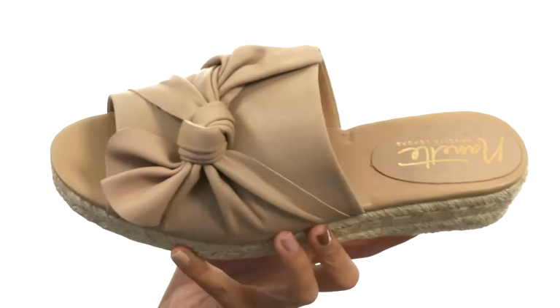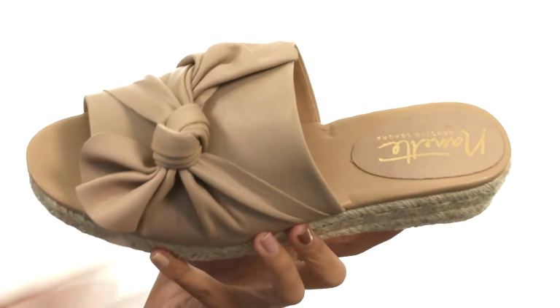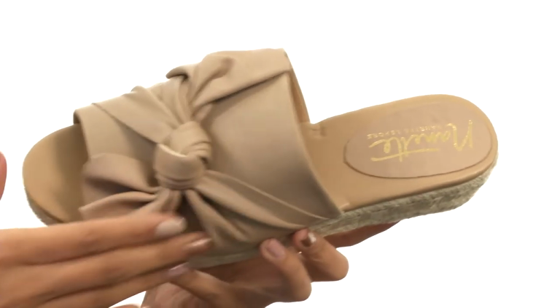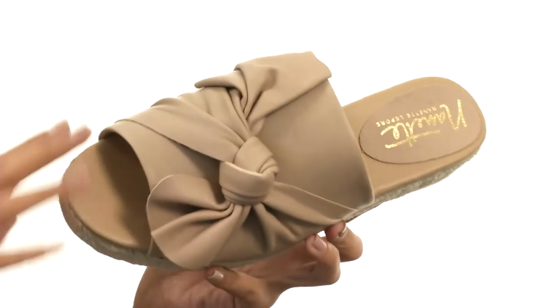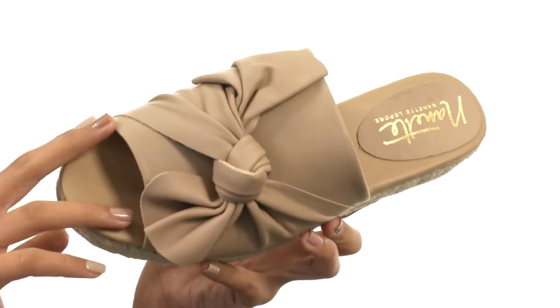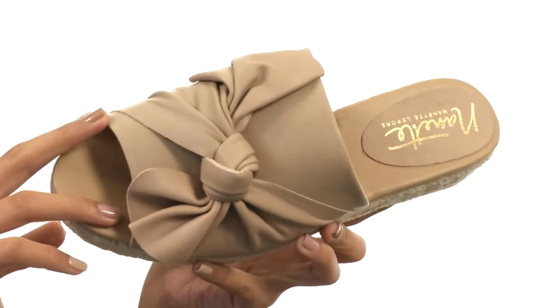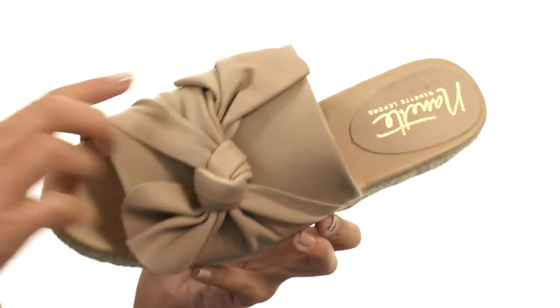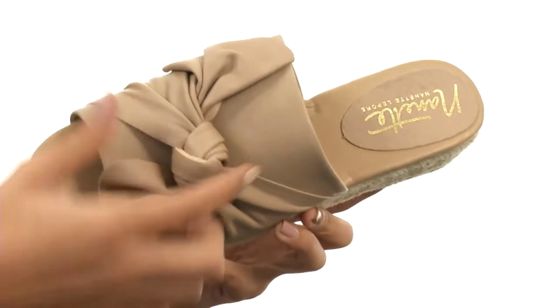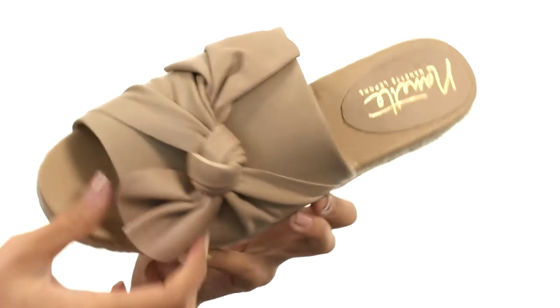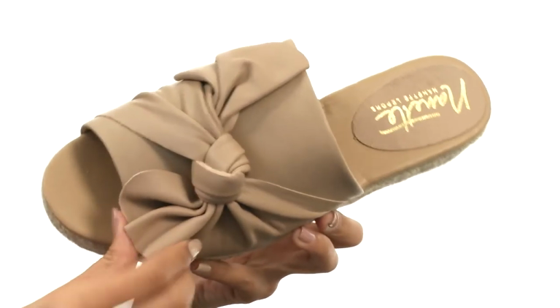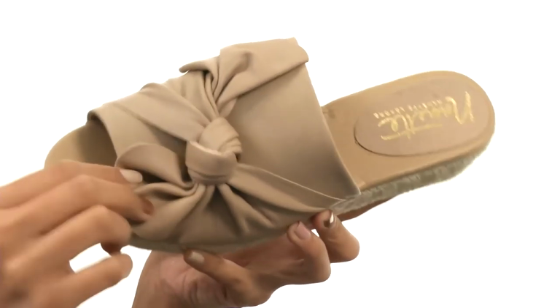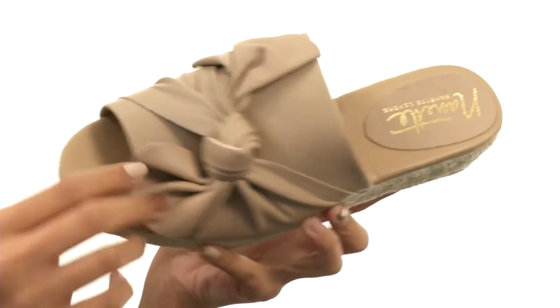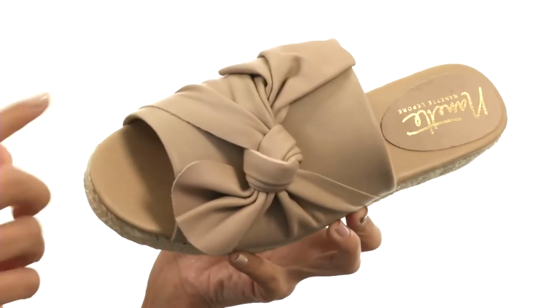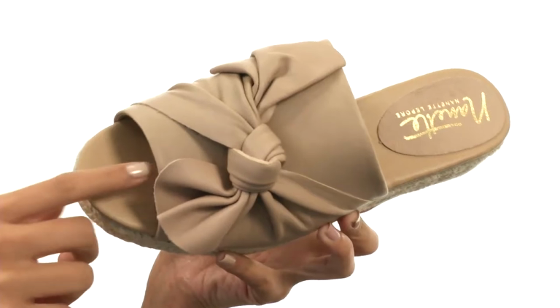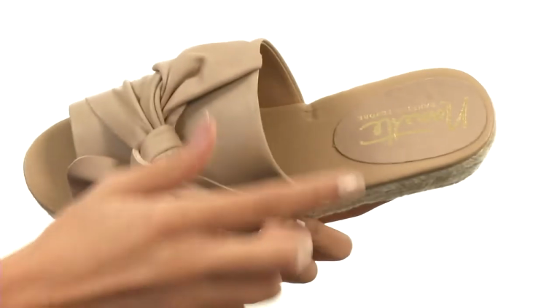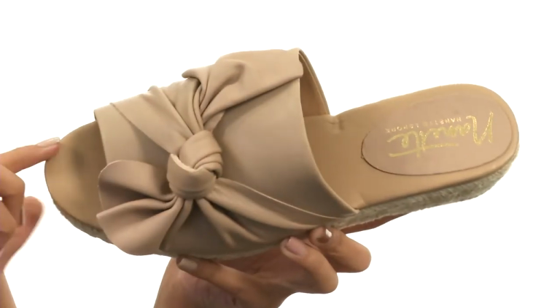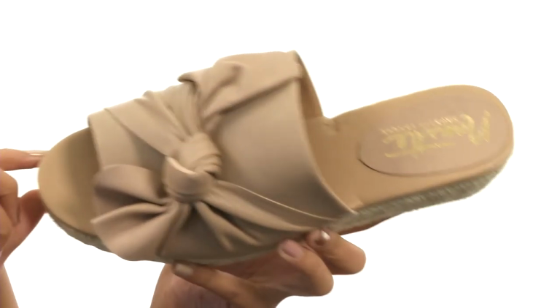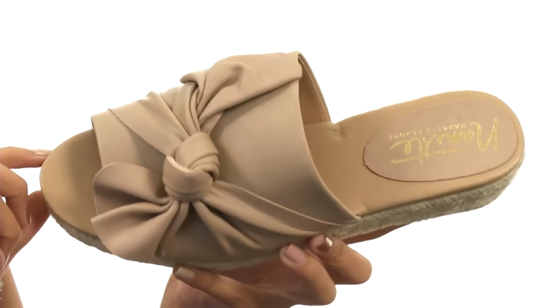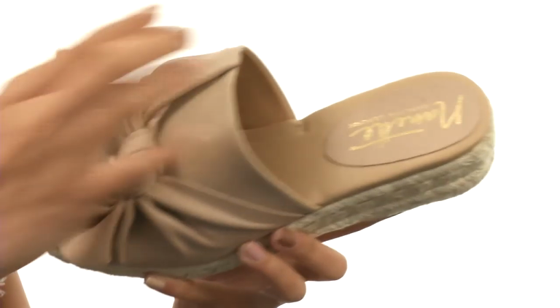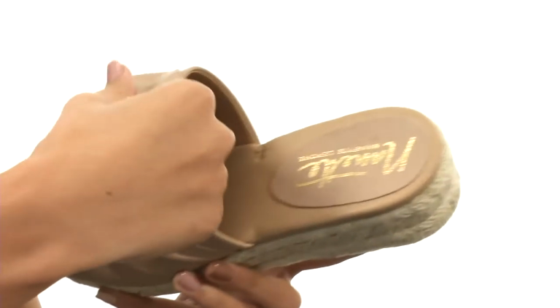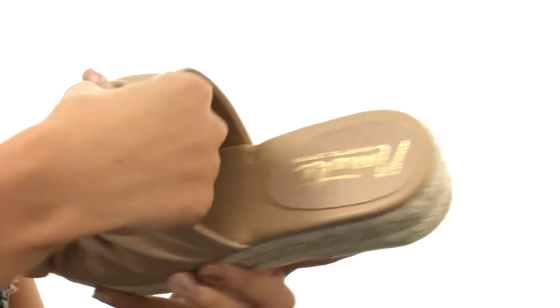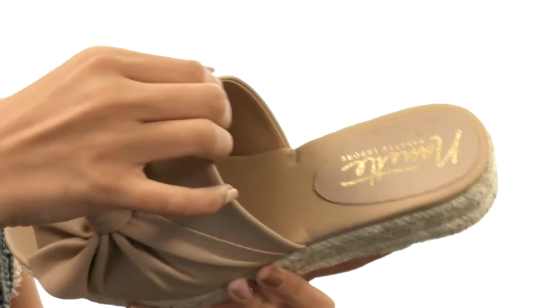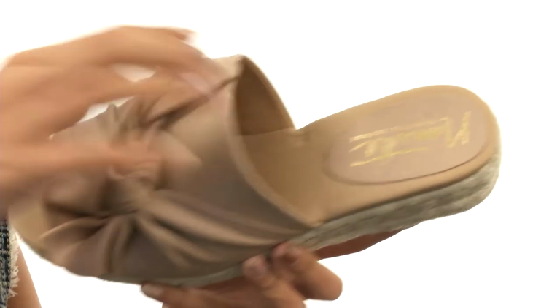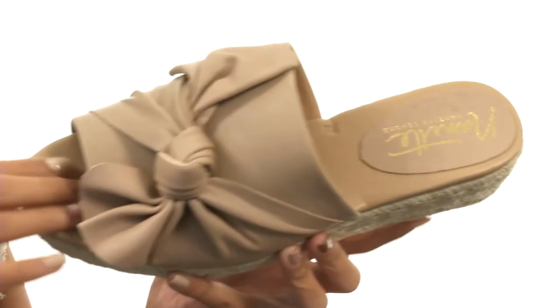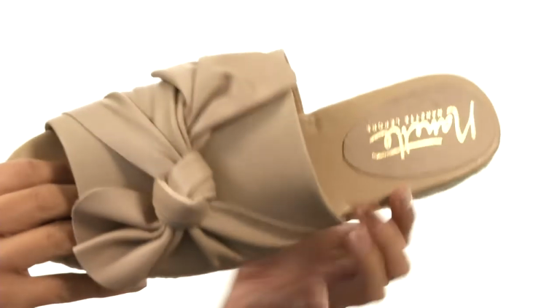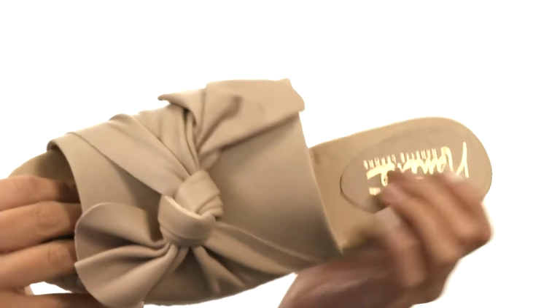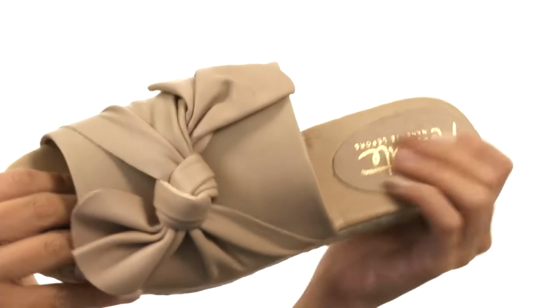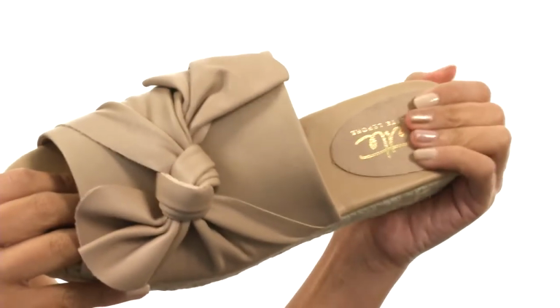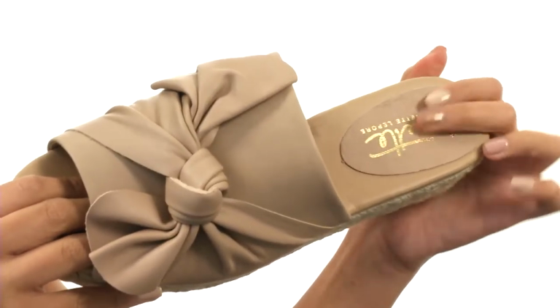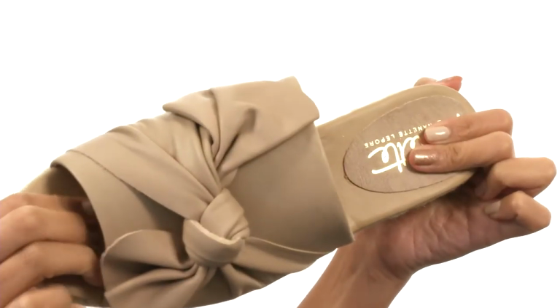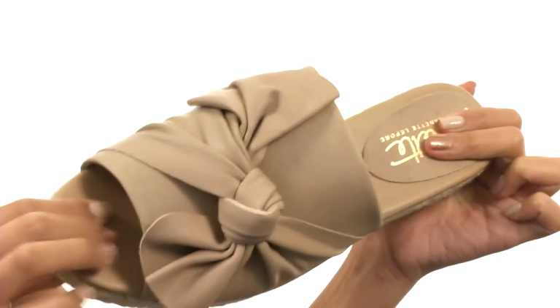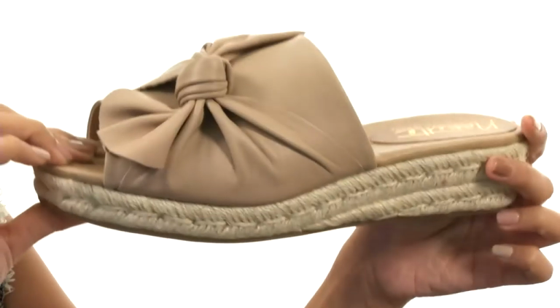This sandal is made with leather uppers and features a beautiful knotted bow detail for a really chic look. You have an open toe with a super easy to slip on design, and the interiors have smooth man-made linings as well as a padded leather footbed that's gonna help keep you comfy.